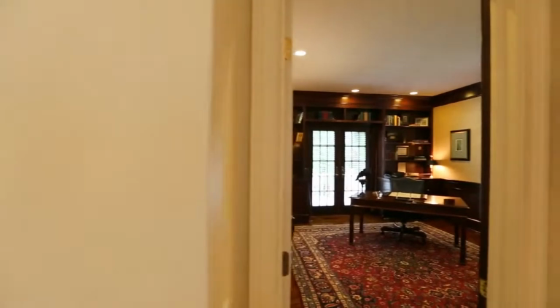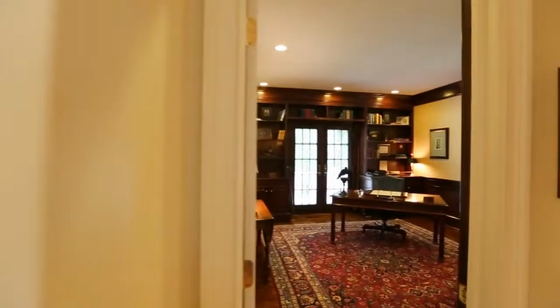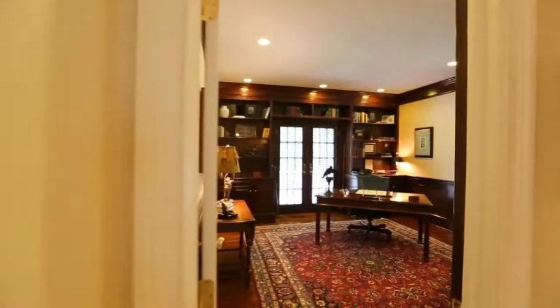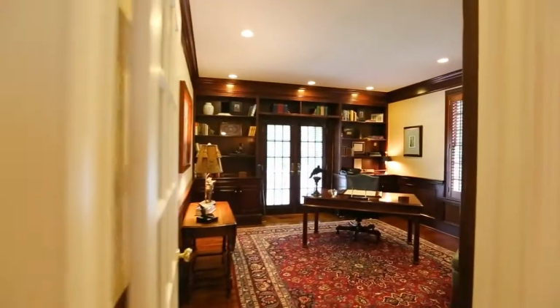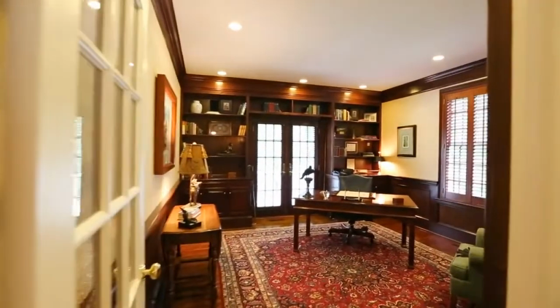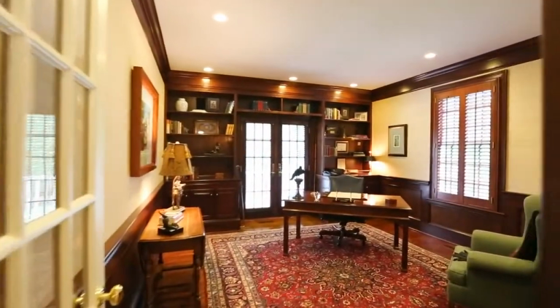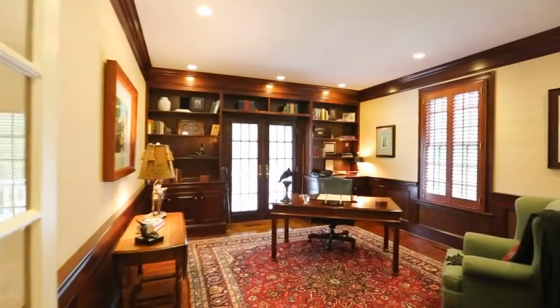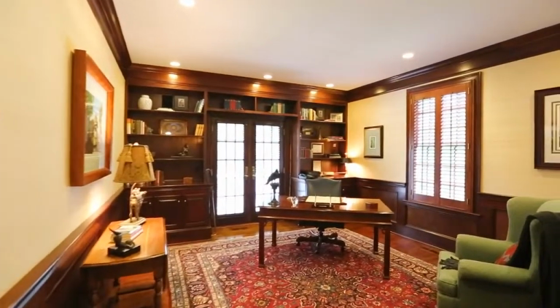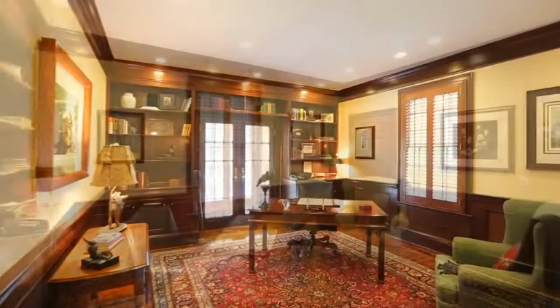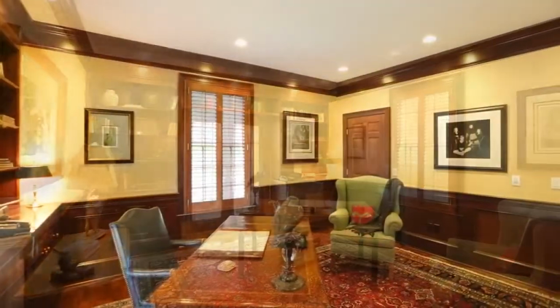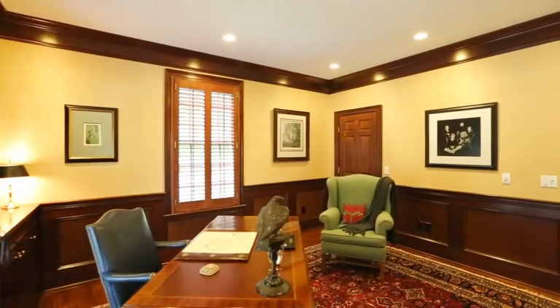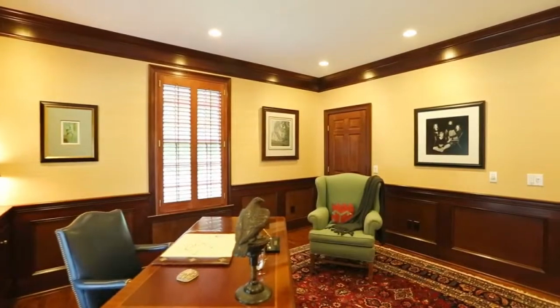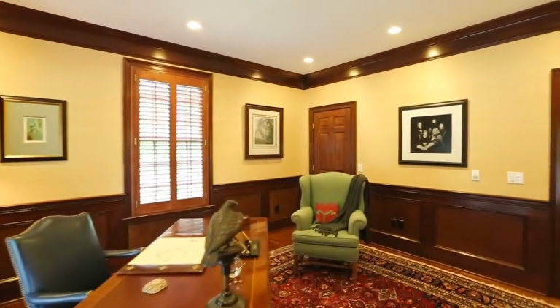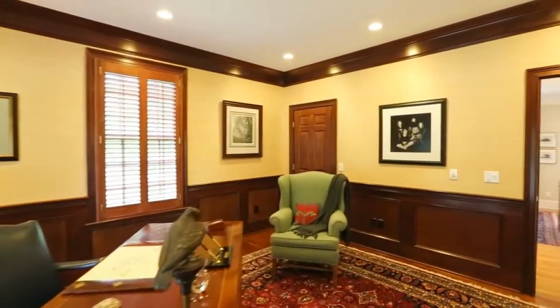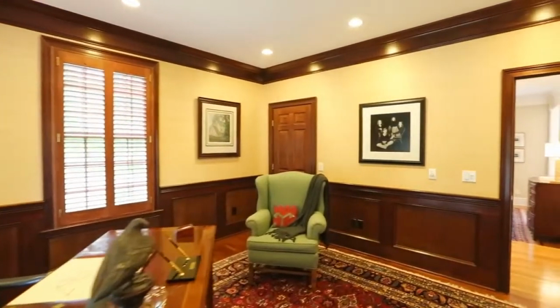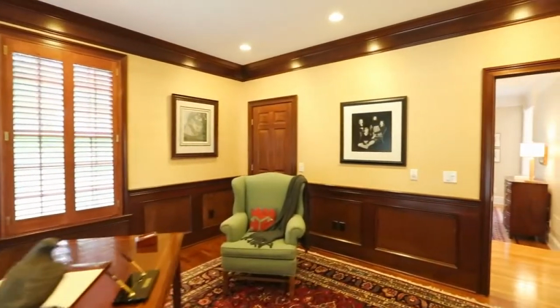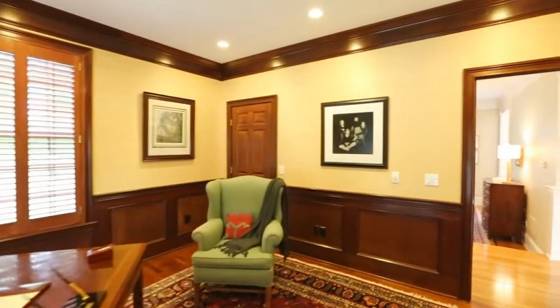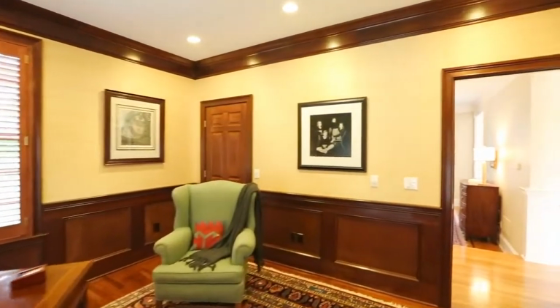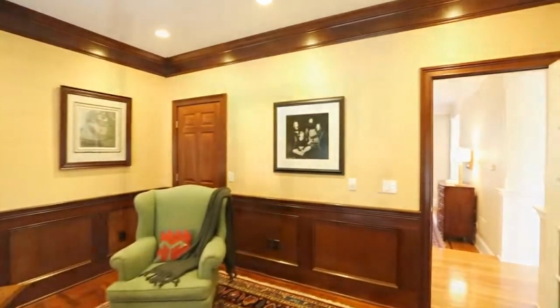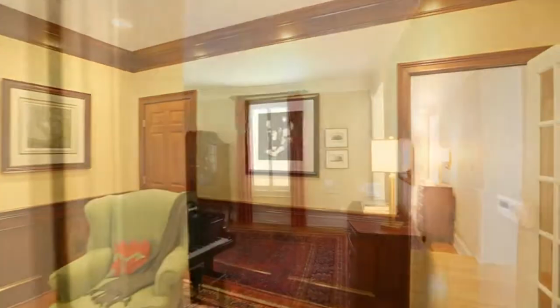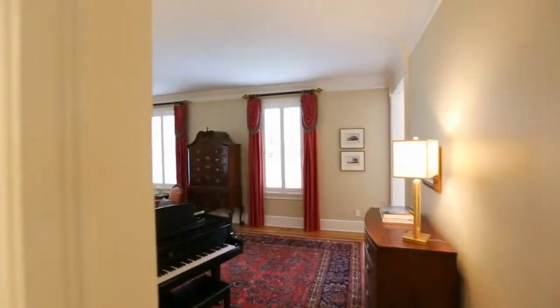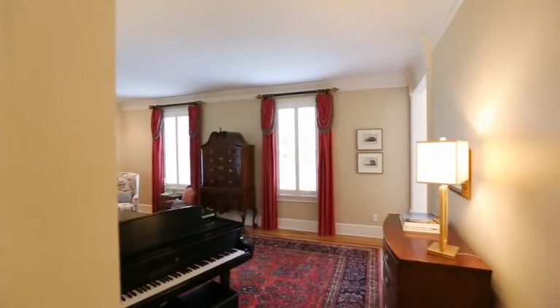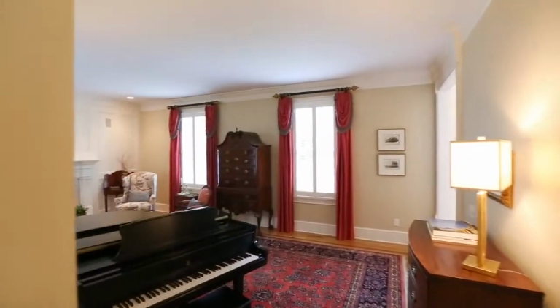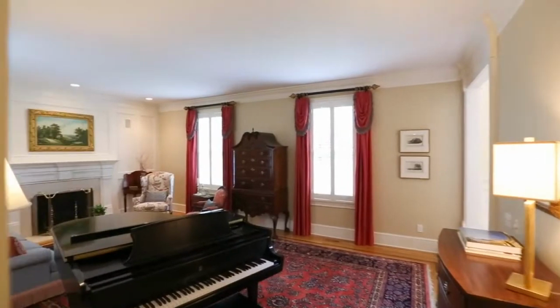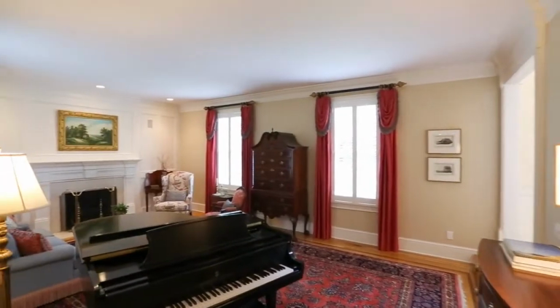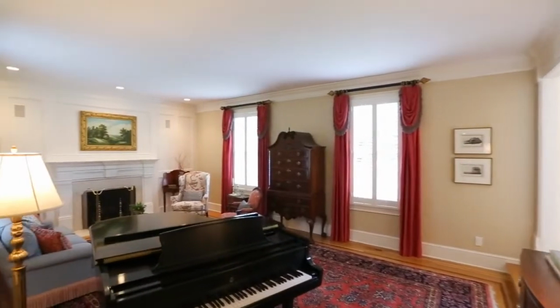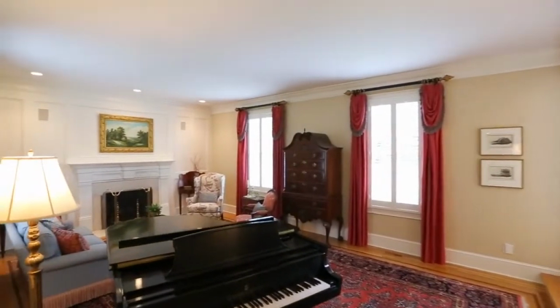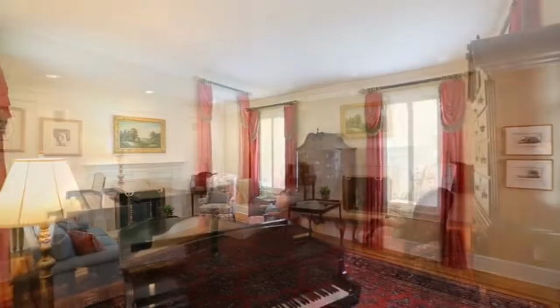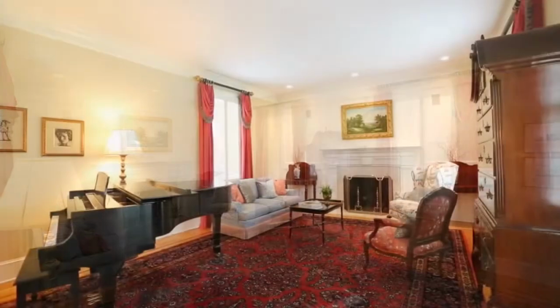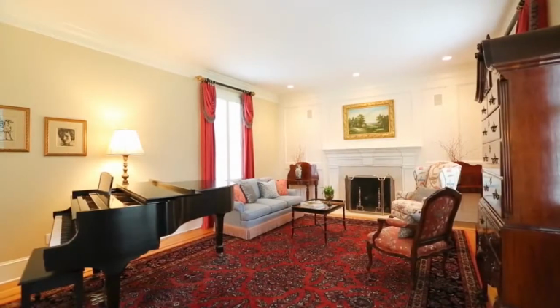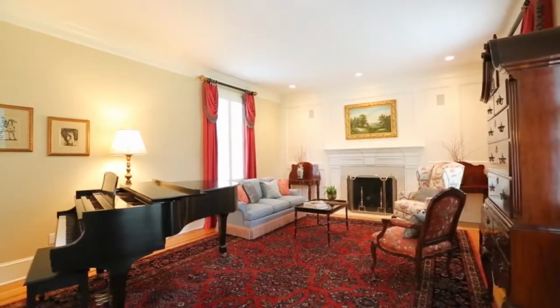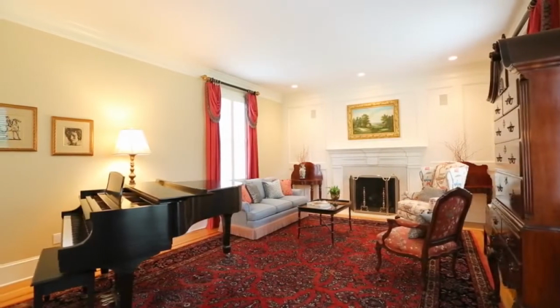For the inevitable work at home, this handsome office at the end of the house provides an impressive place to meet and a quiet place to accomplish the tasks at hand. The step-down living room with oversized windows completes the first floor.